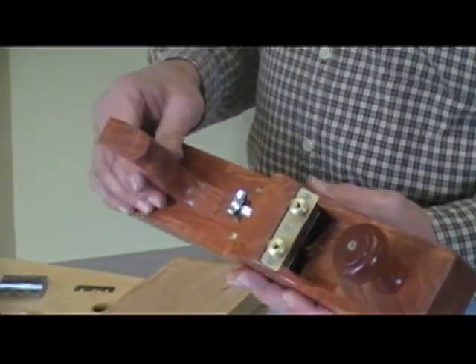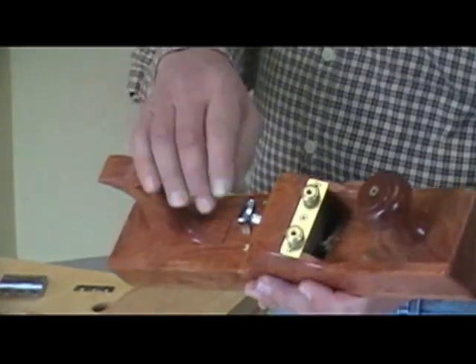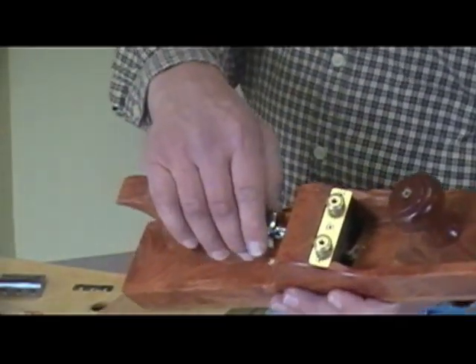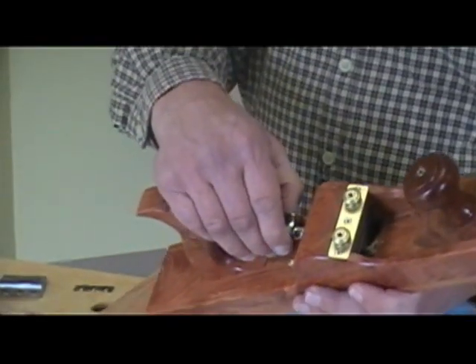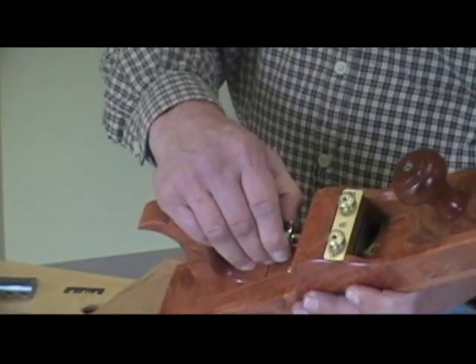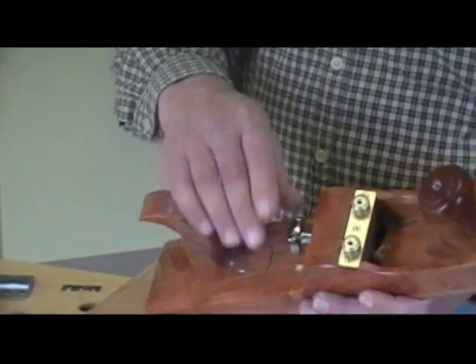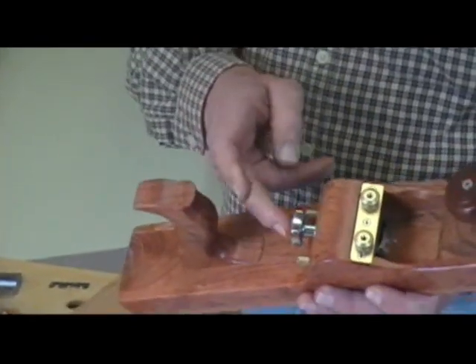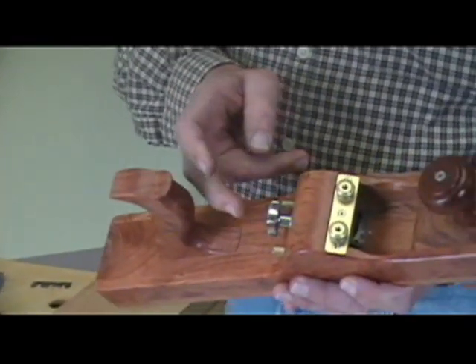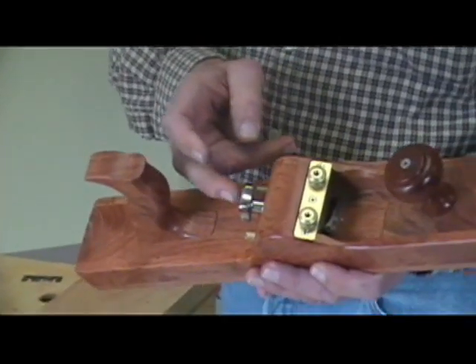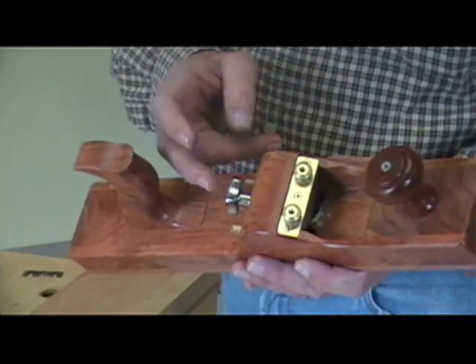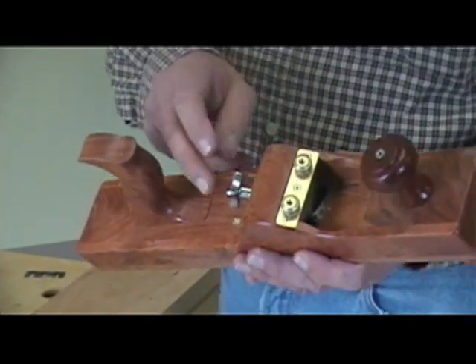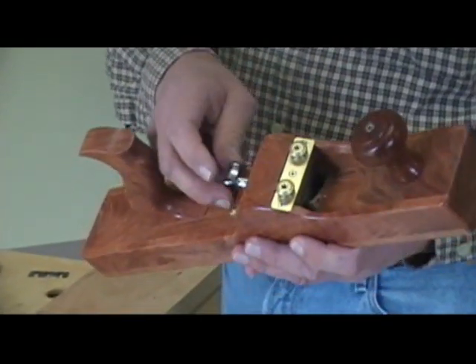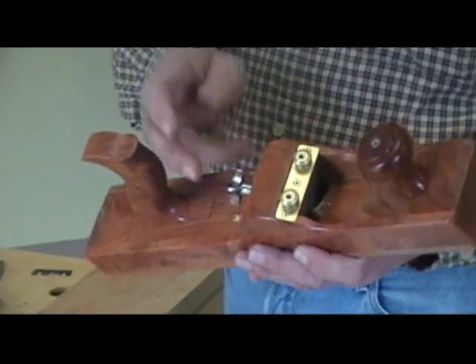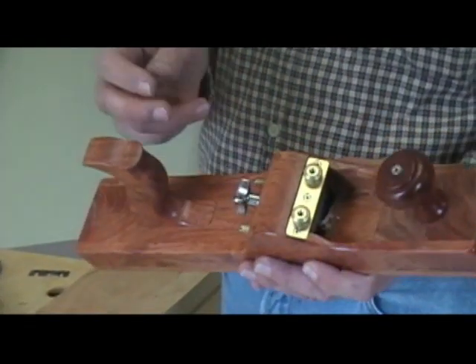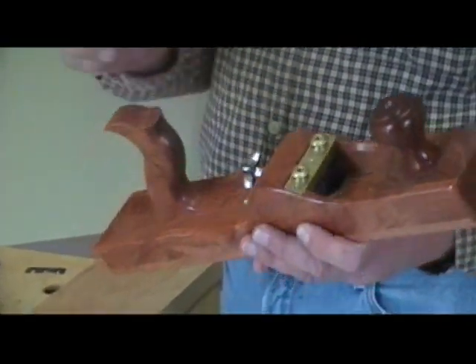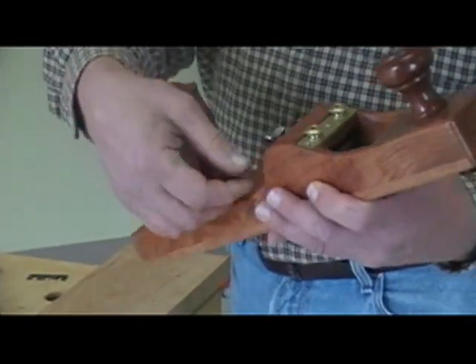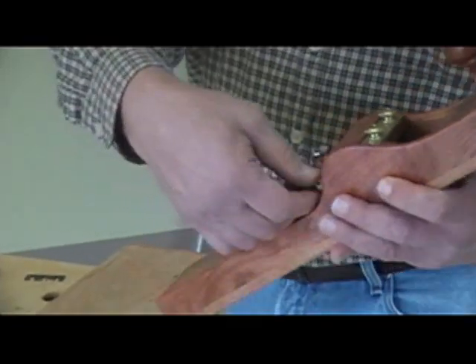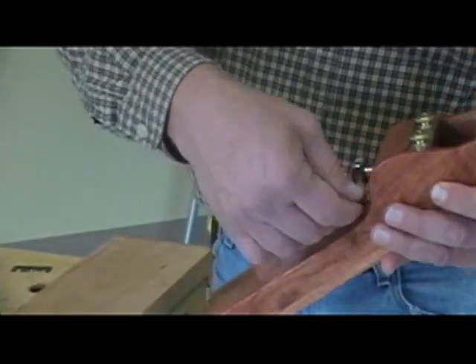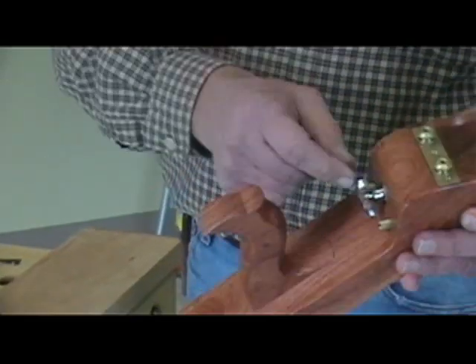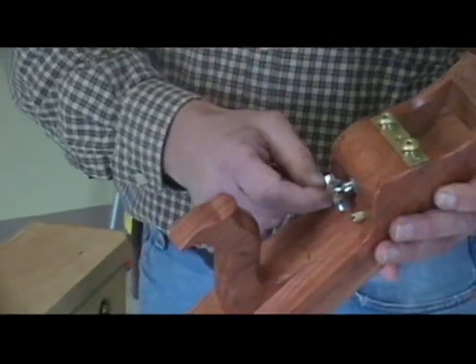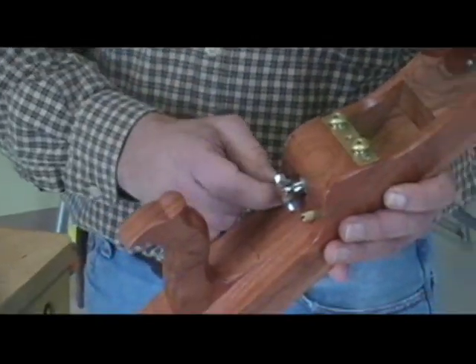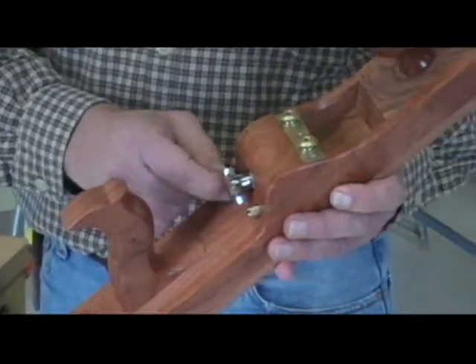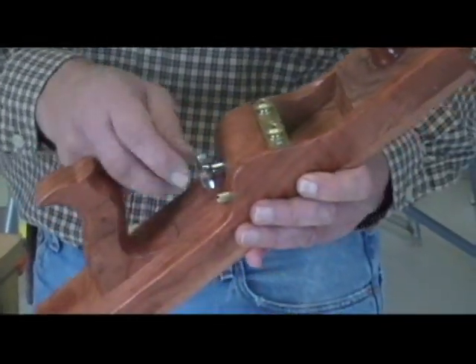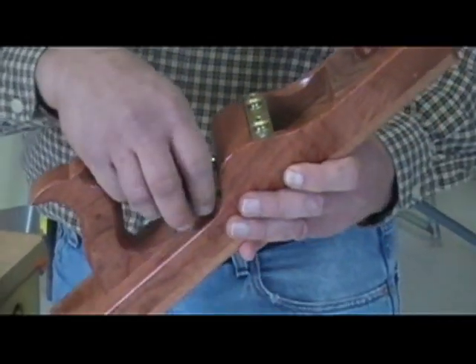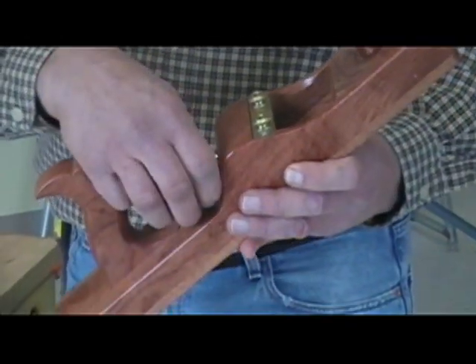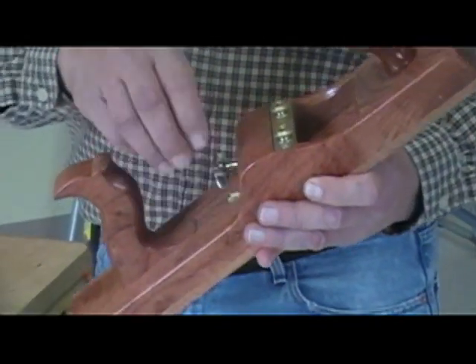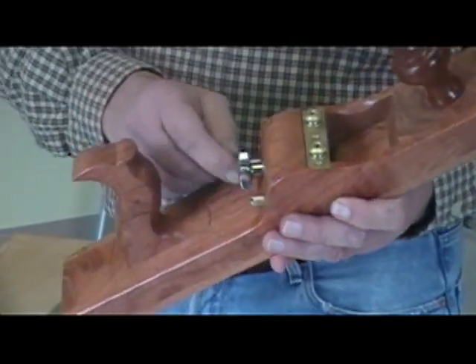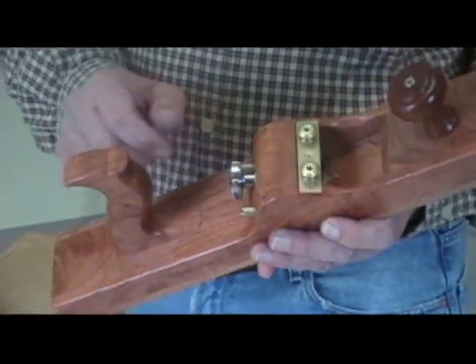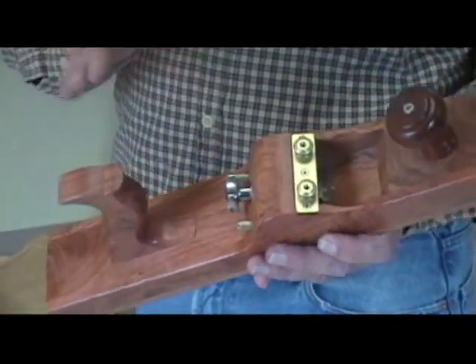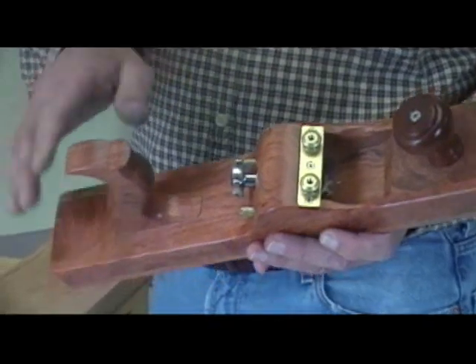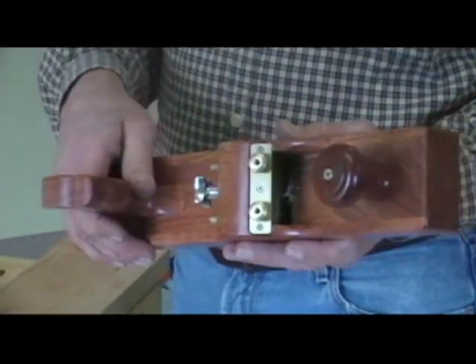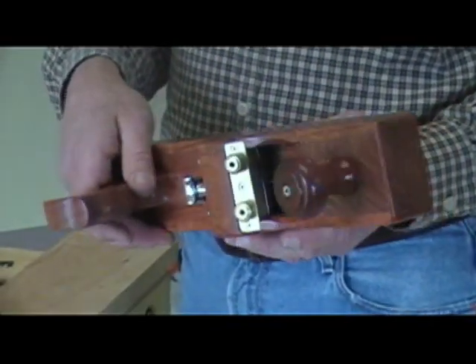At the back we have a star lock knob that locks the frog in position. These two little screws are able to be adjusted to open and close the mouth.